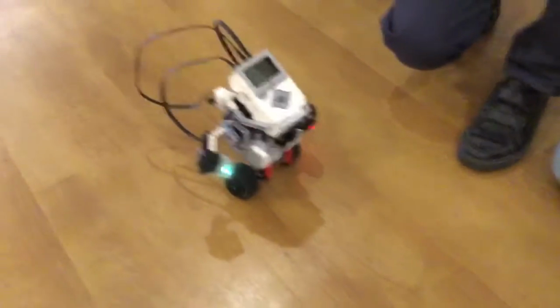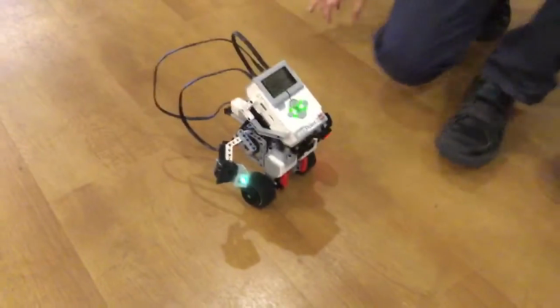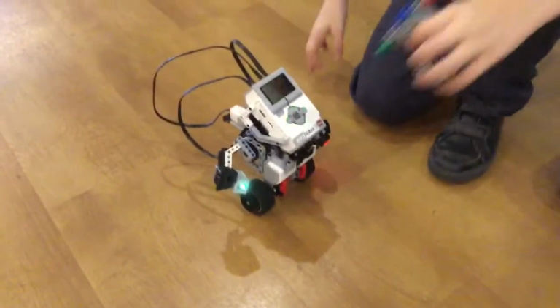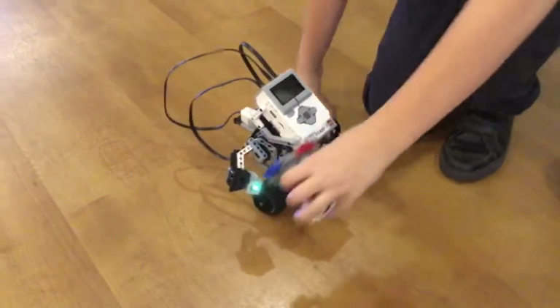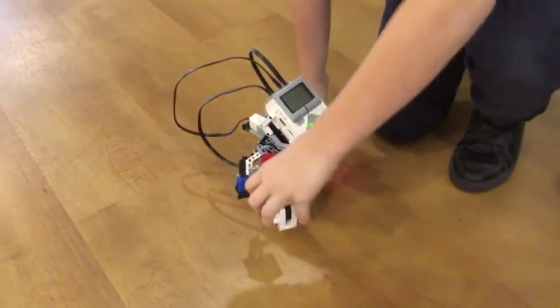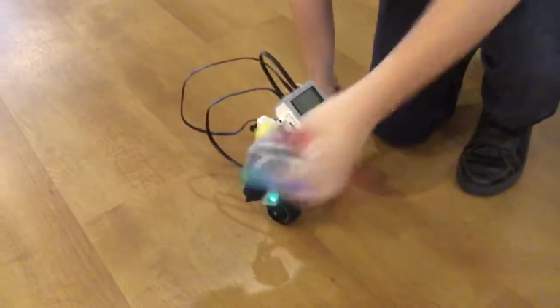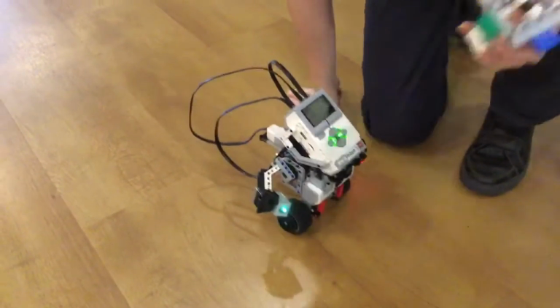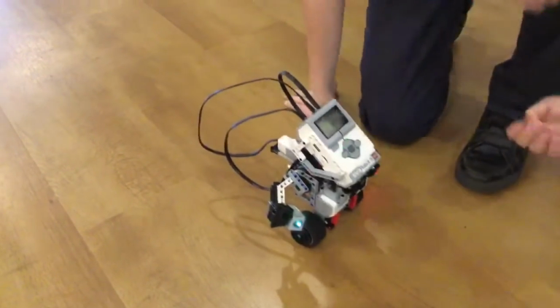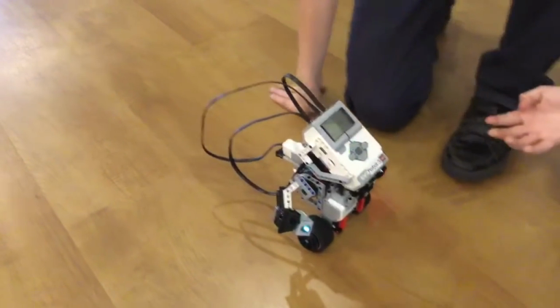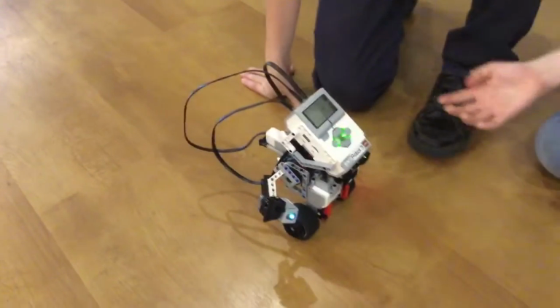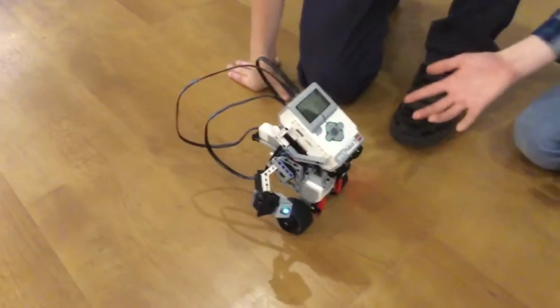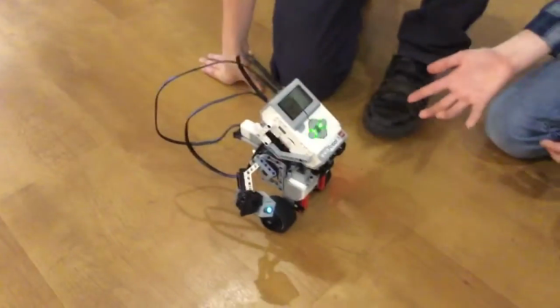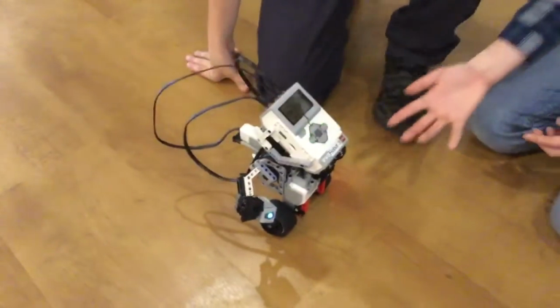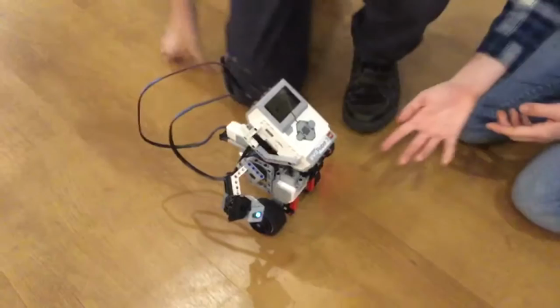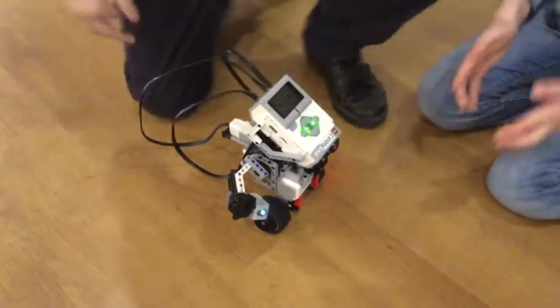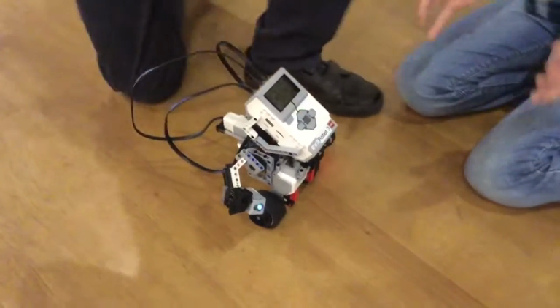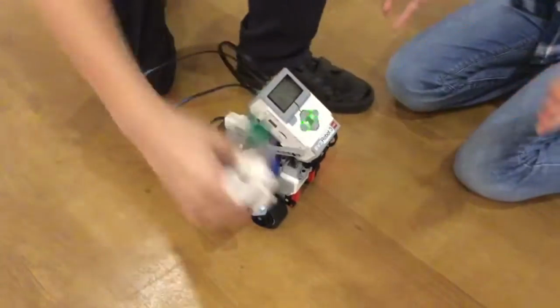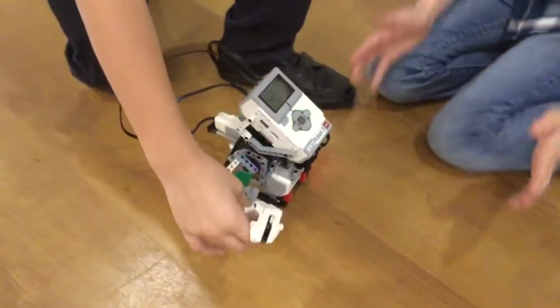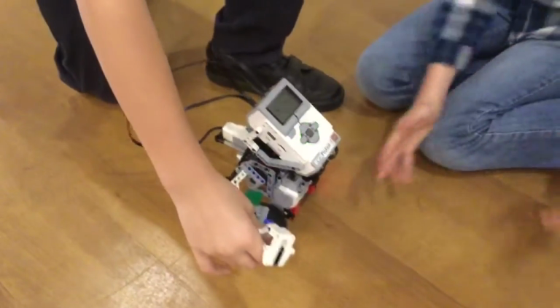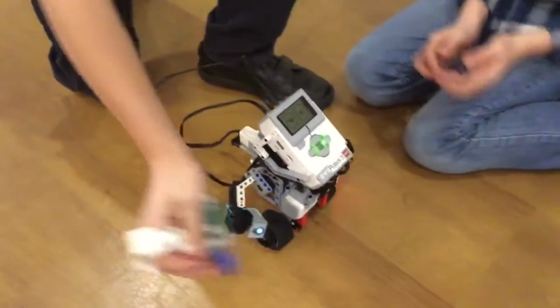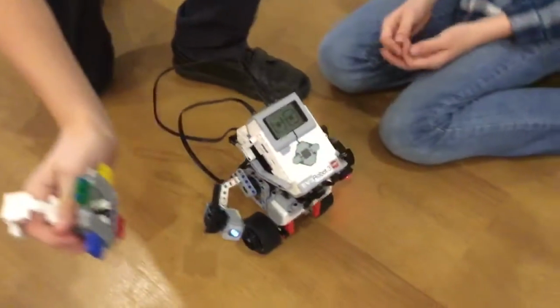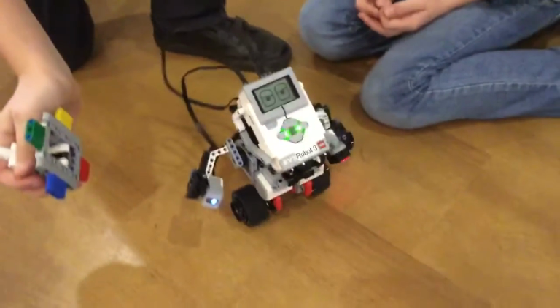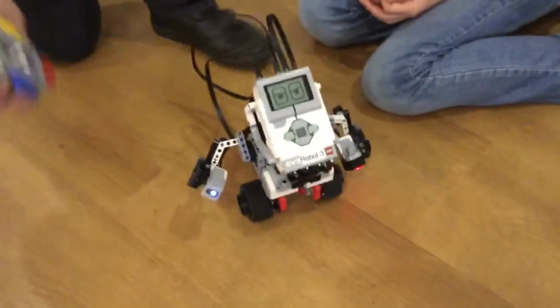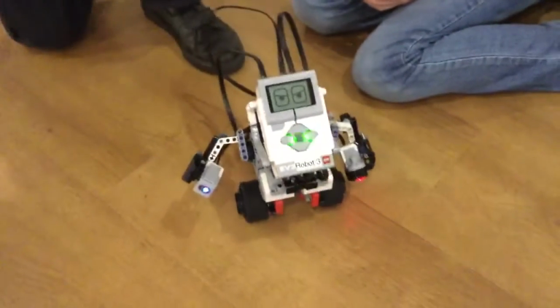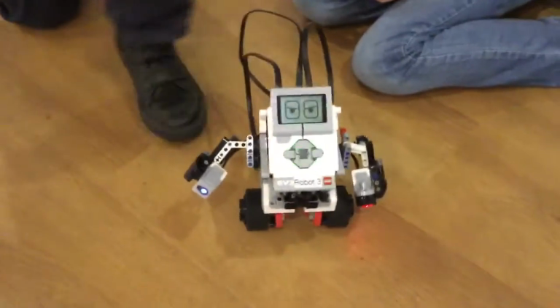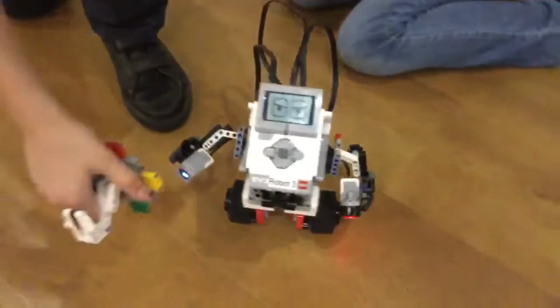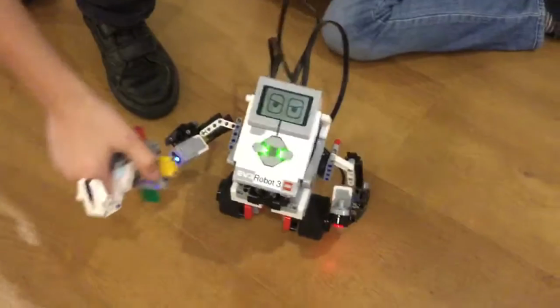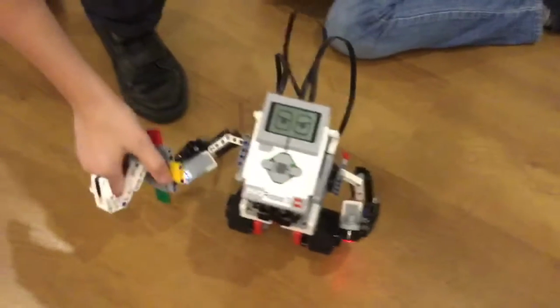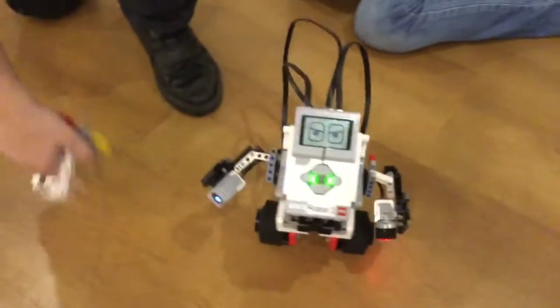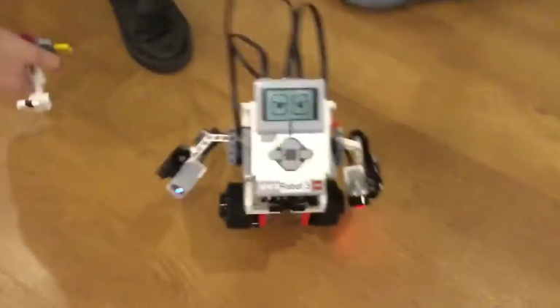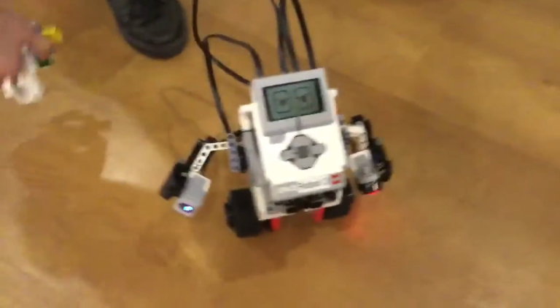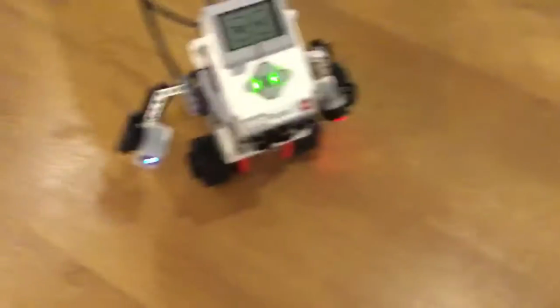Red is stop. Green is forwards — it's very clever because the gyro underneath makes him upright. Blue is right. Yellow is left.